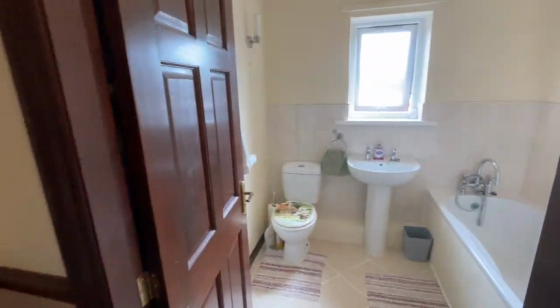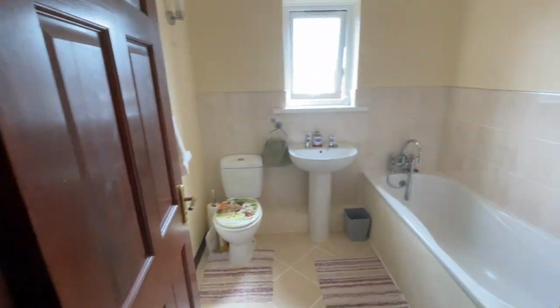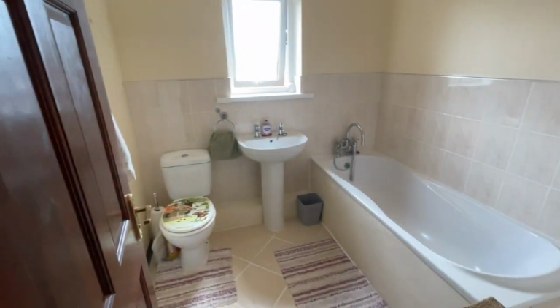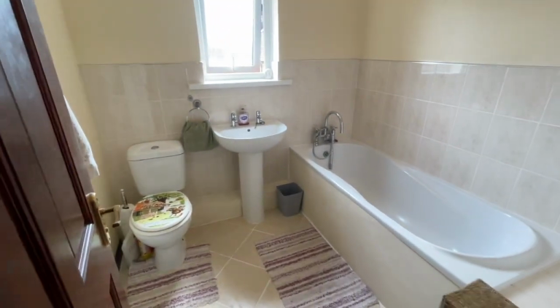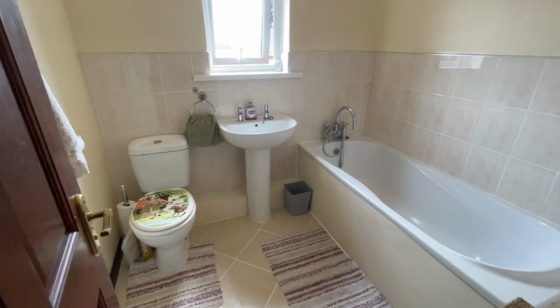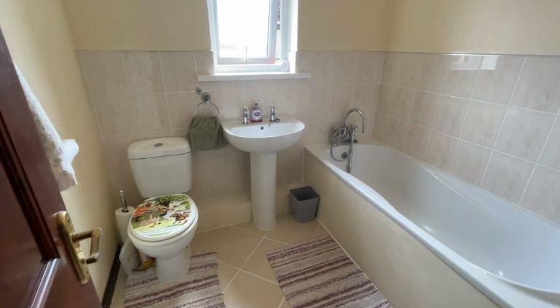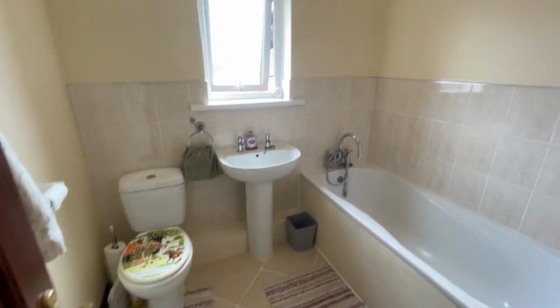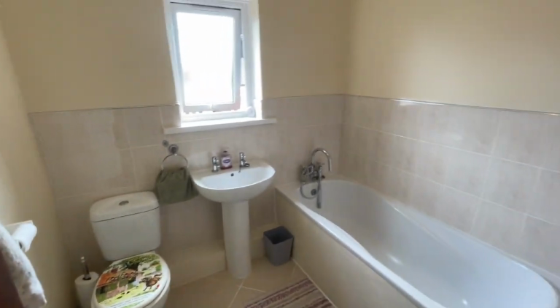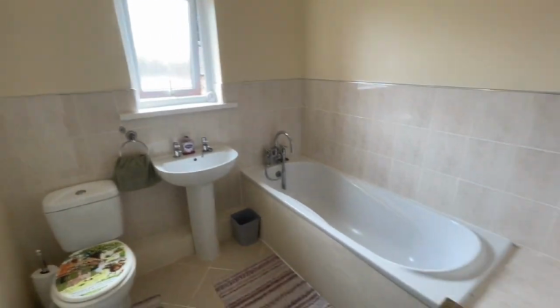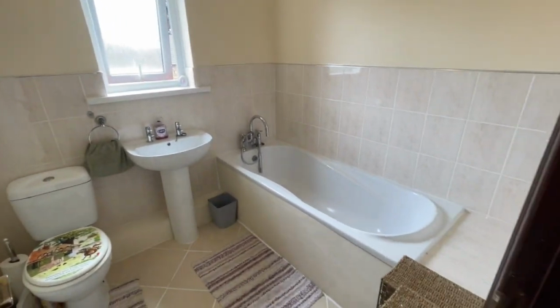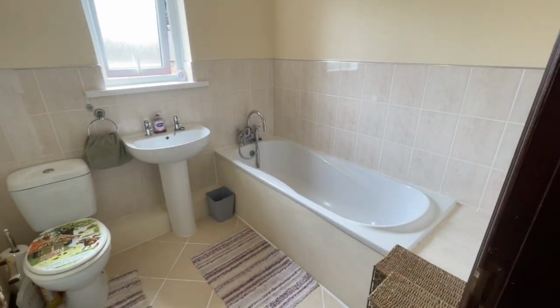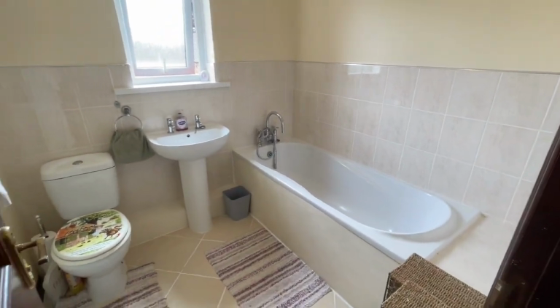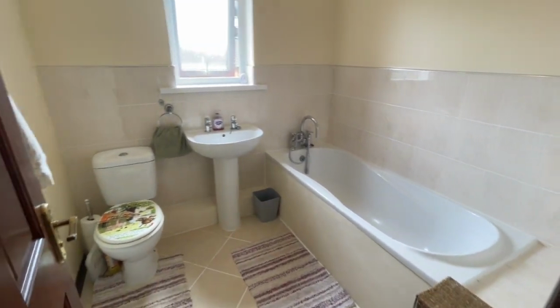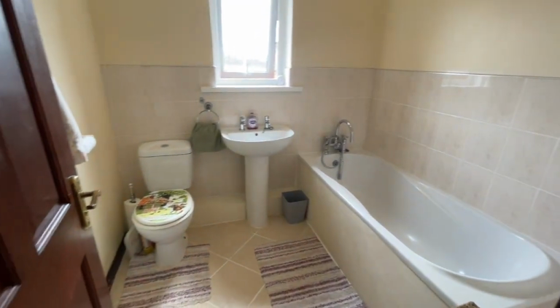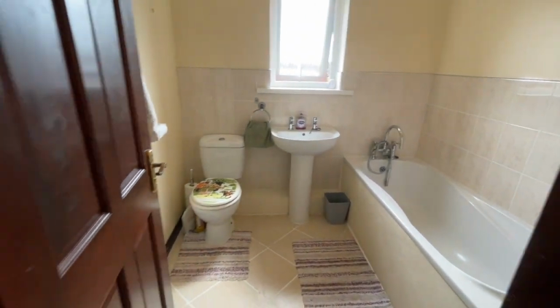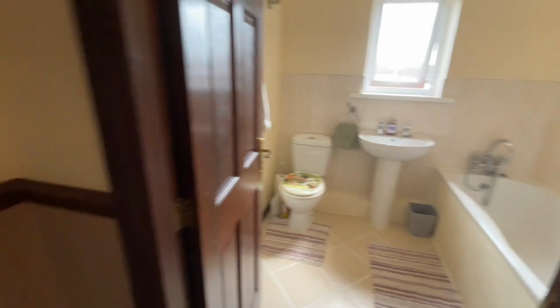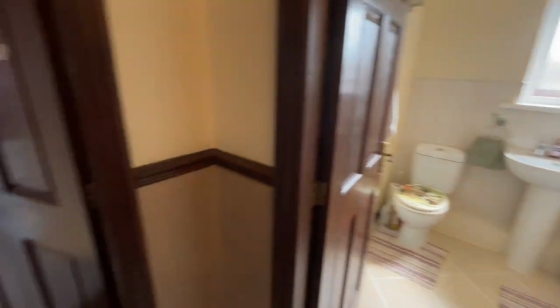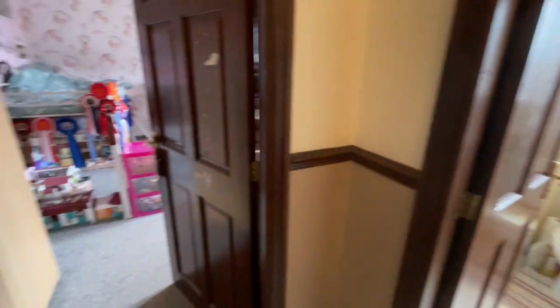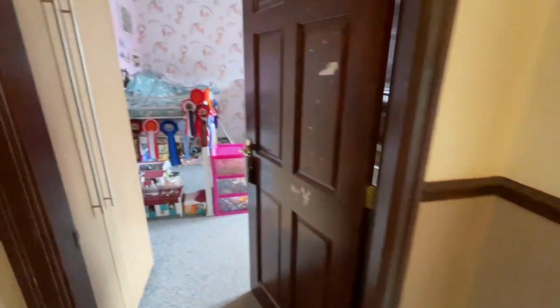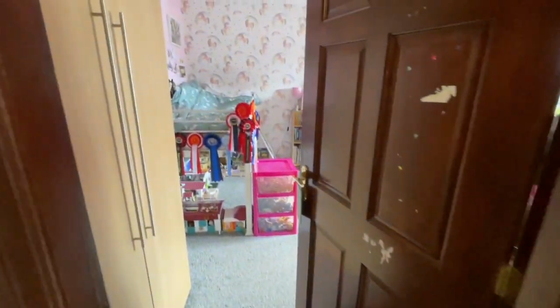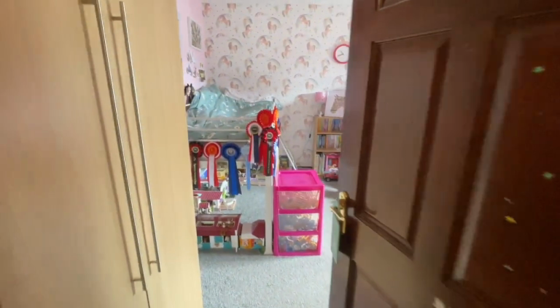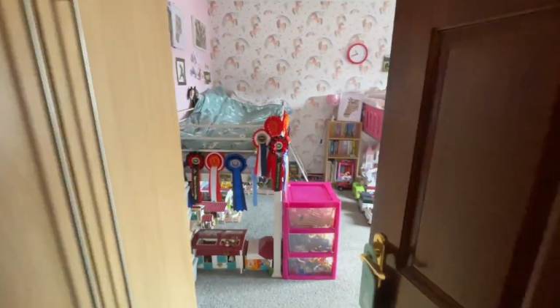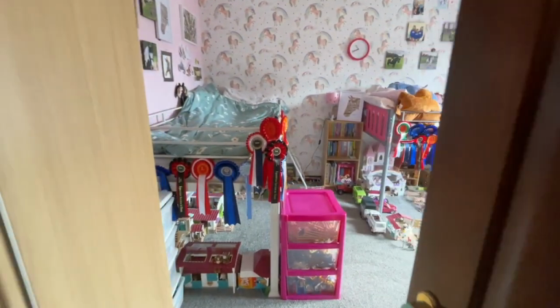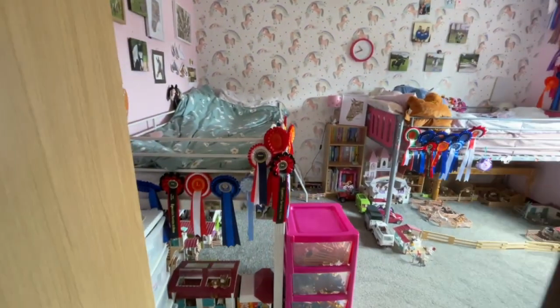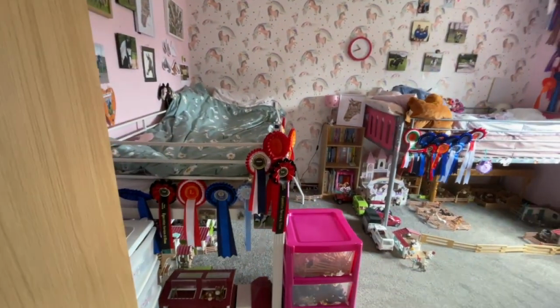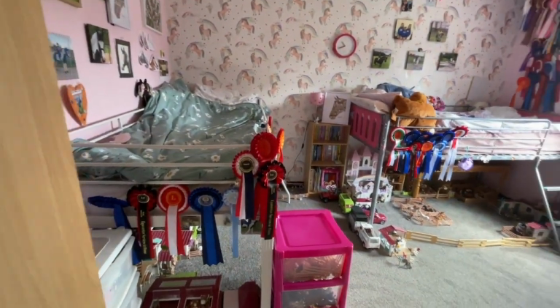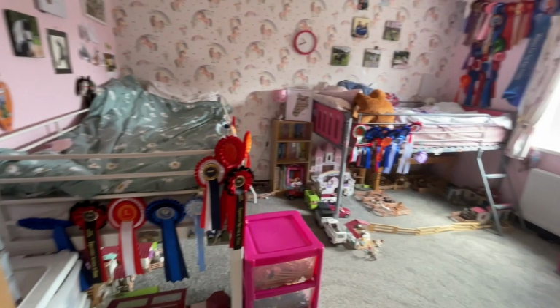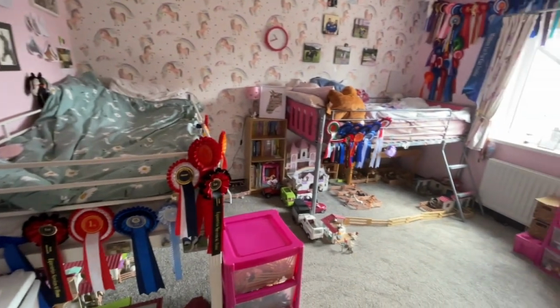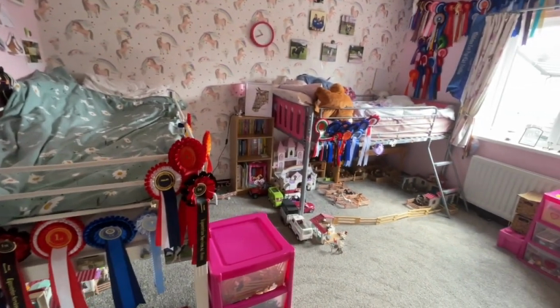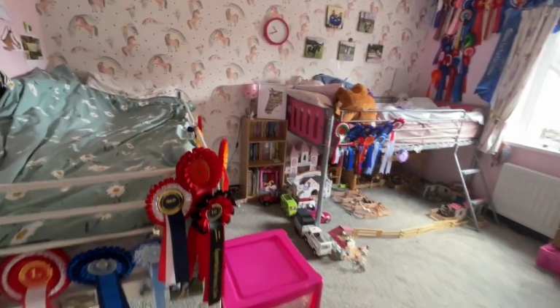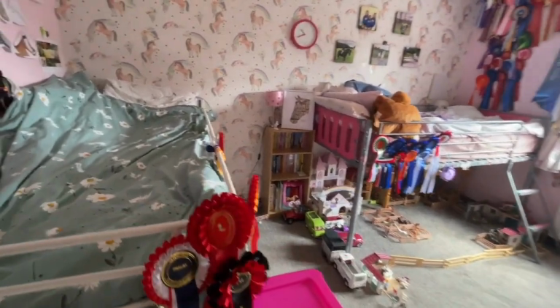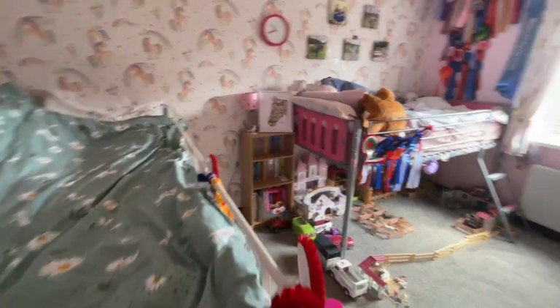We've got the family bathroom — a nice clean suite with plenty of space. And this is the second bedroom. The first bedroom has got an ensuite in it, but this is a huge room as you can see.